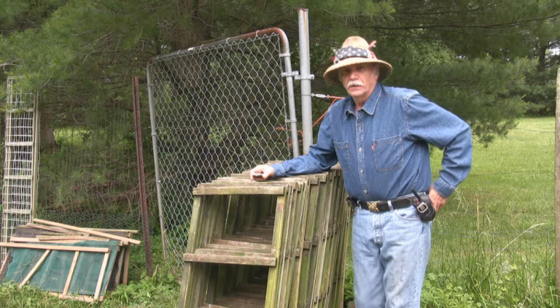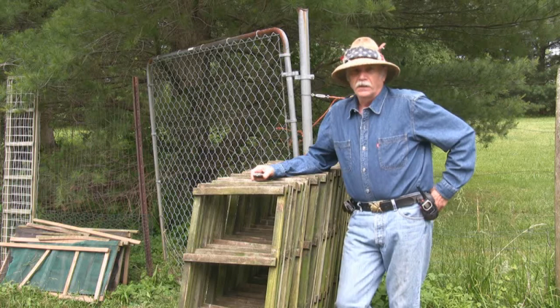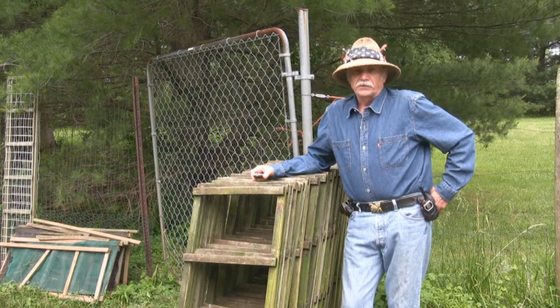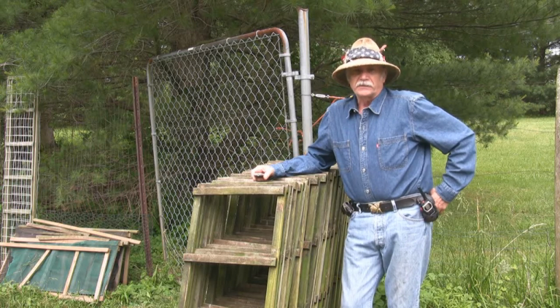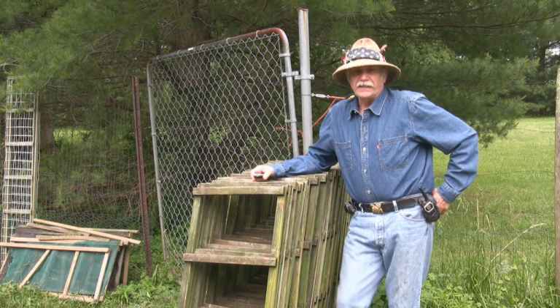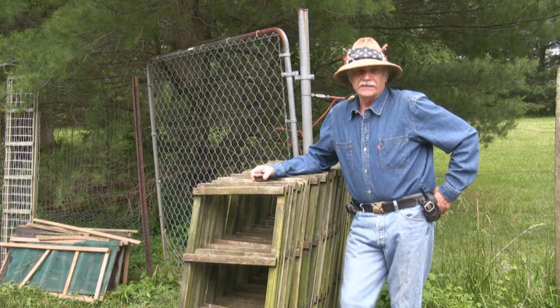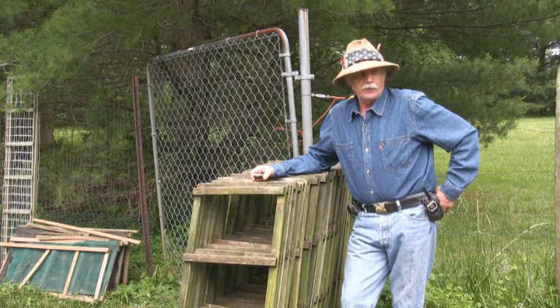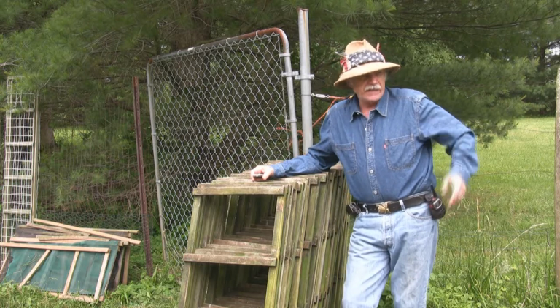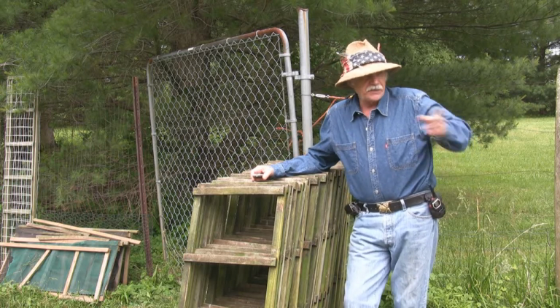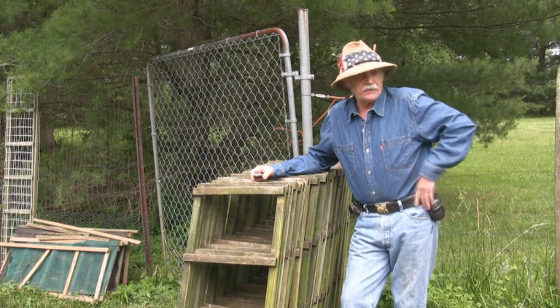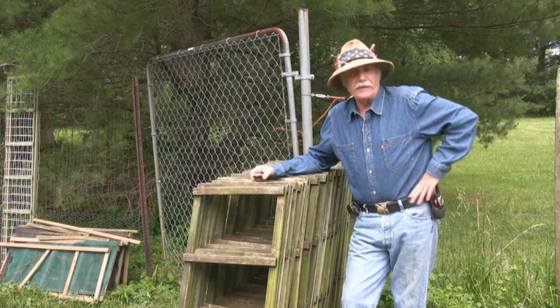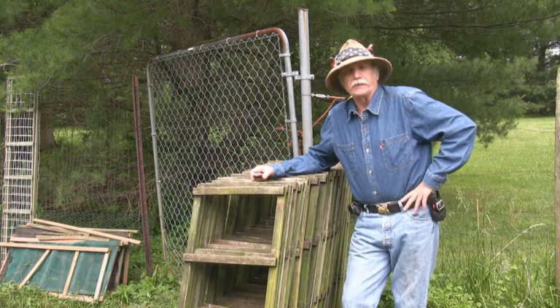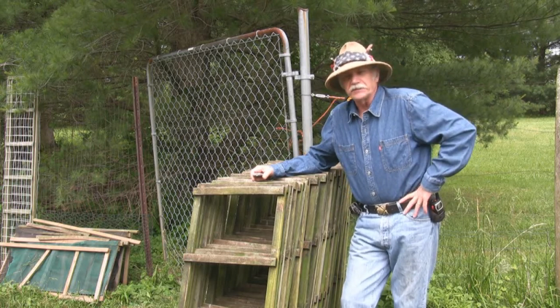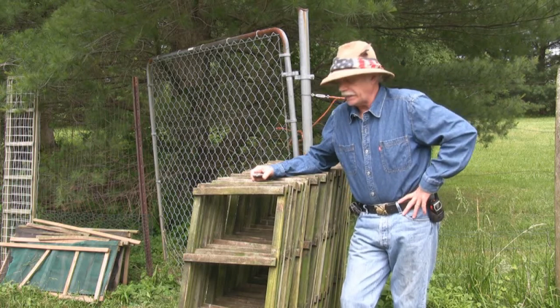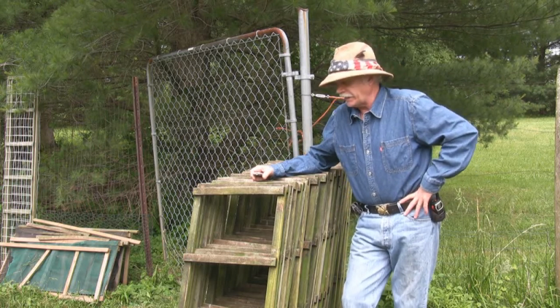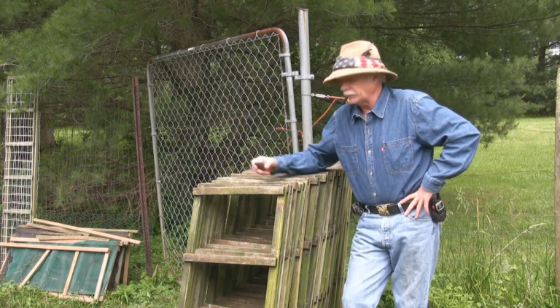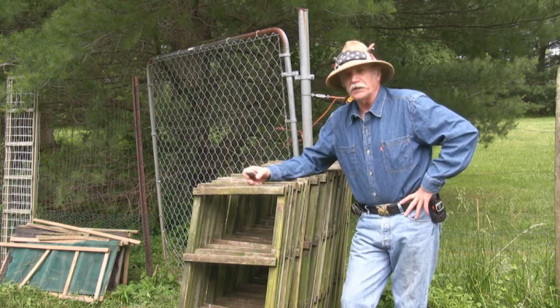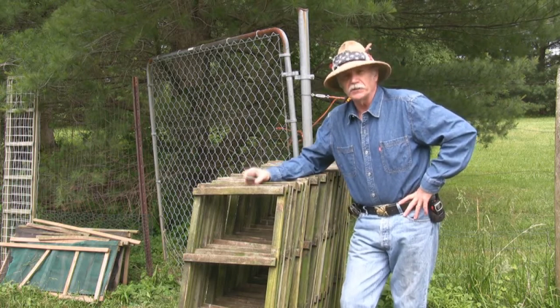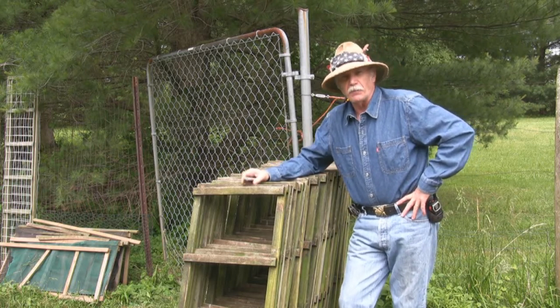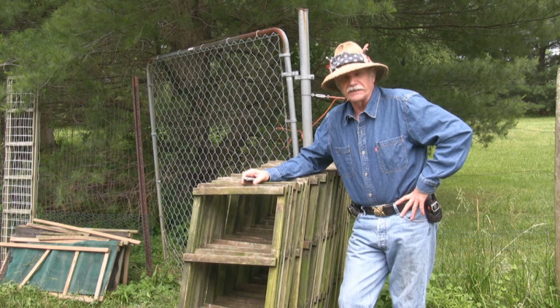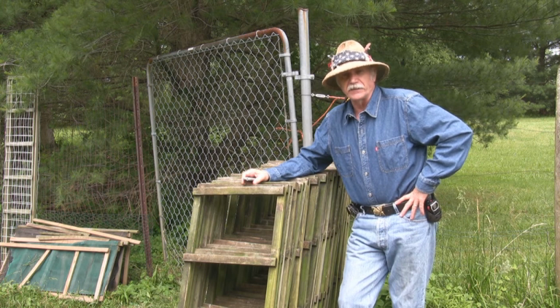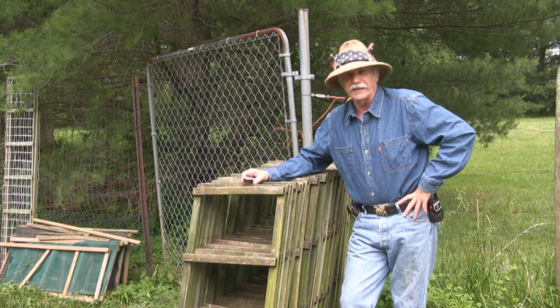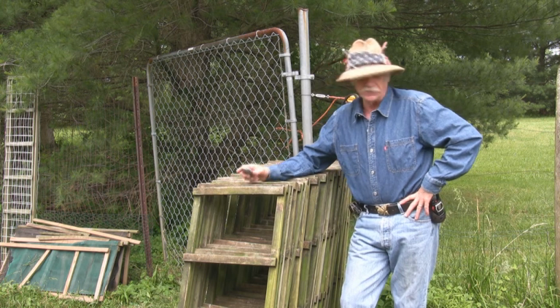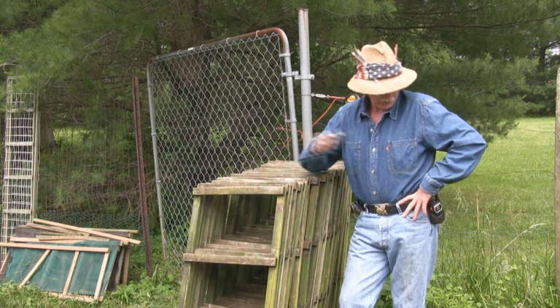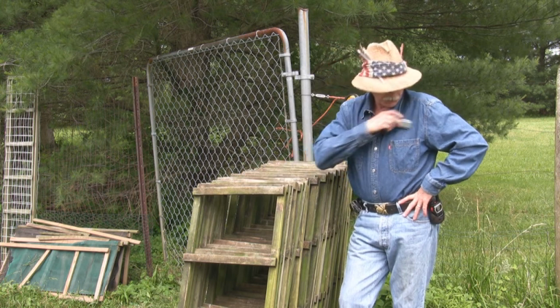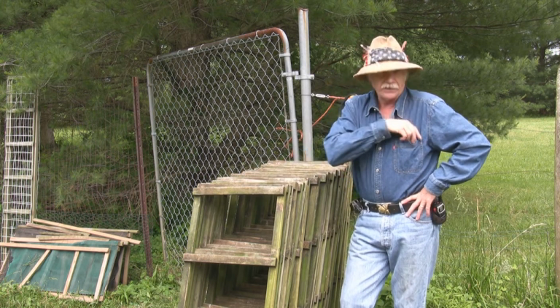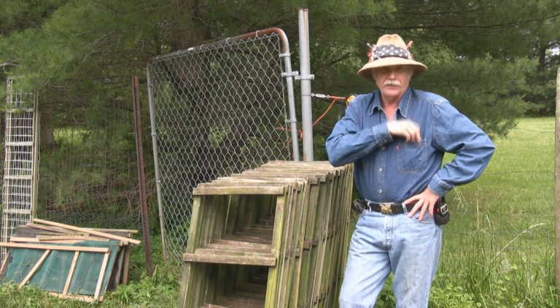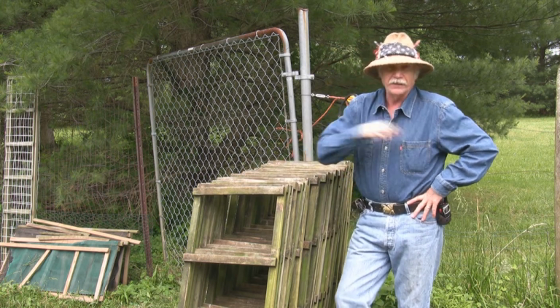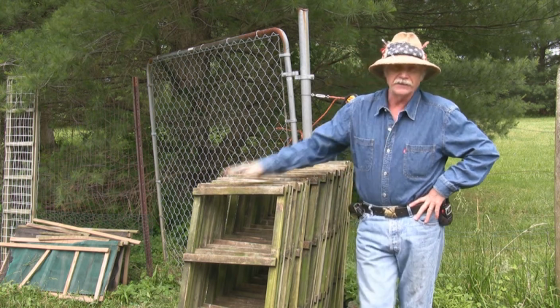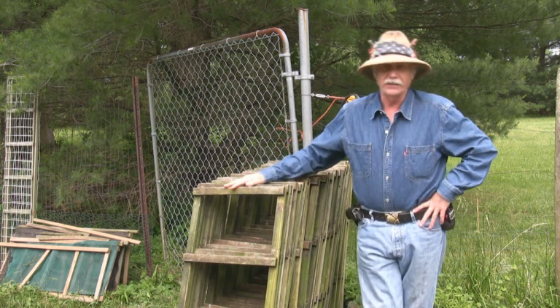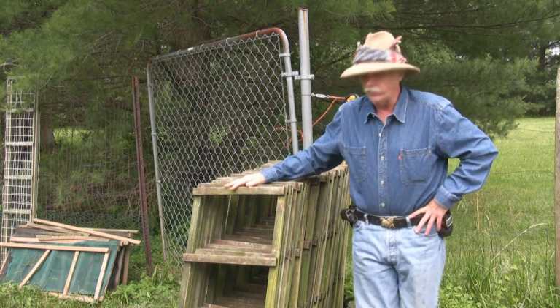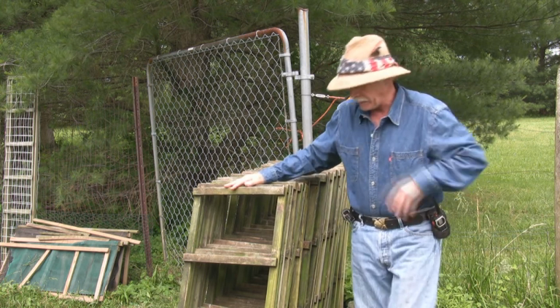Today is the day that we cage up the tomato plants. I had some questions about my tomato cages, so I thought today would be a good day to go over that.